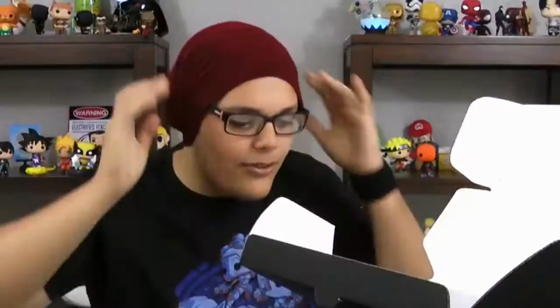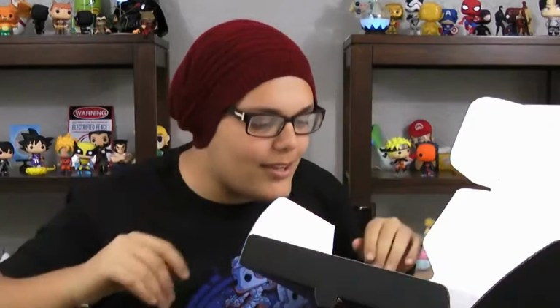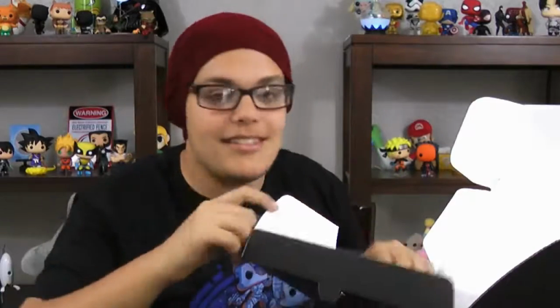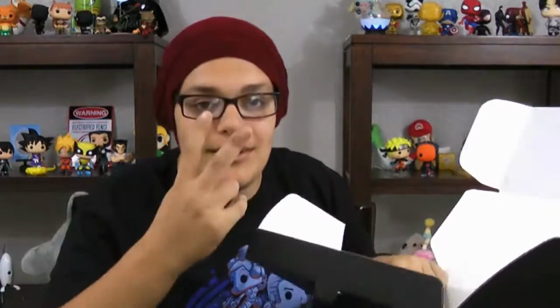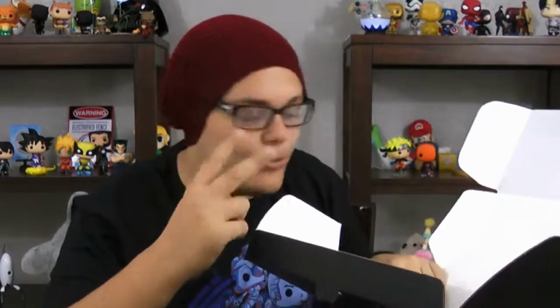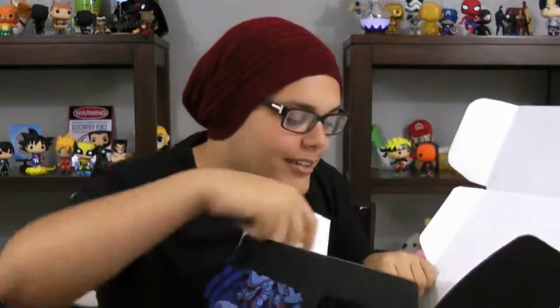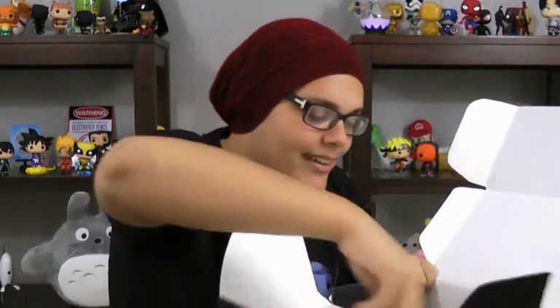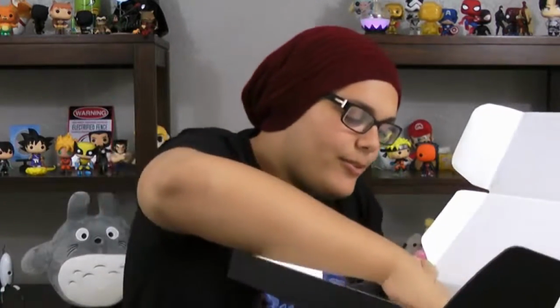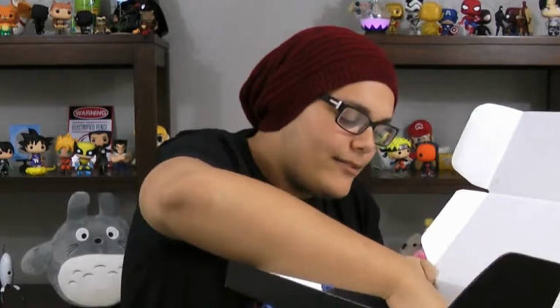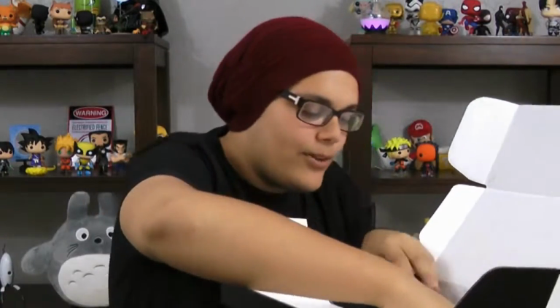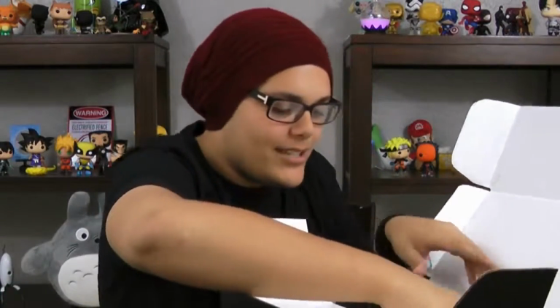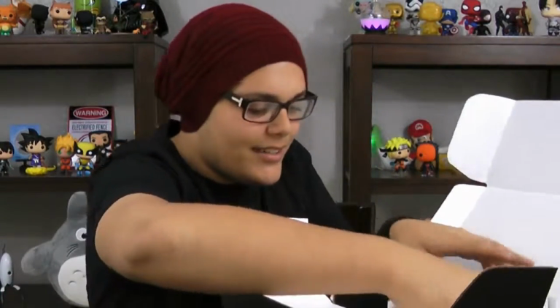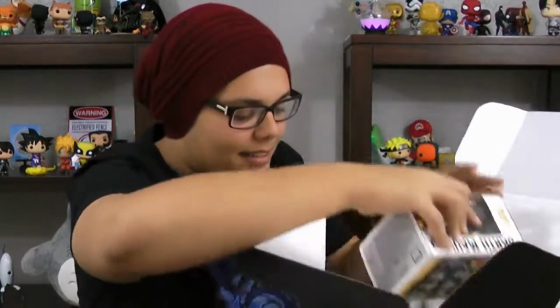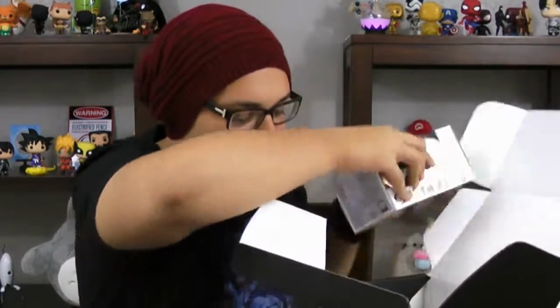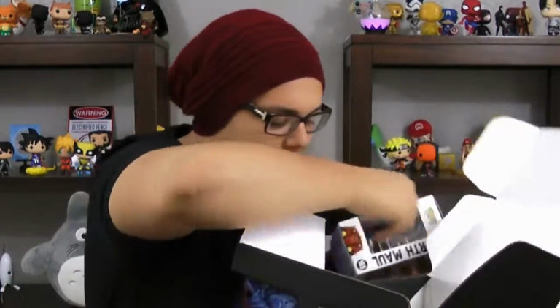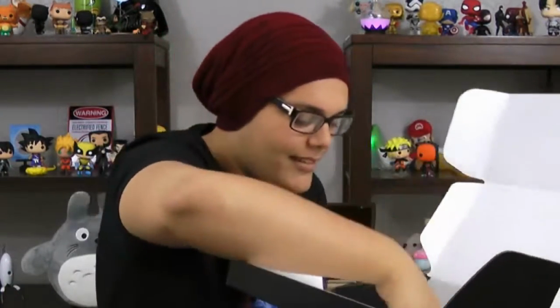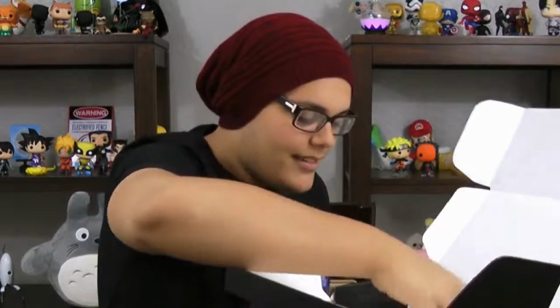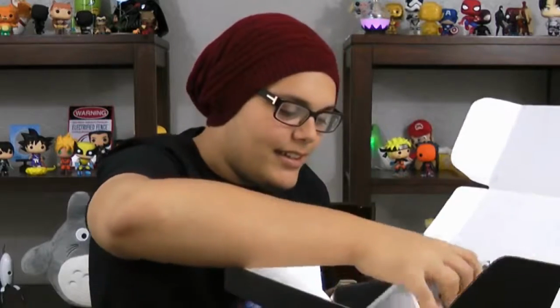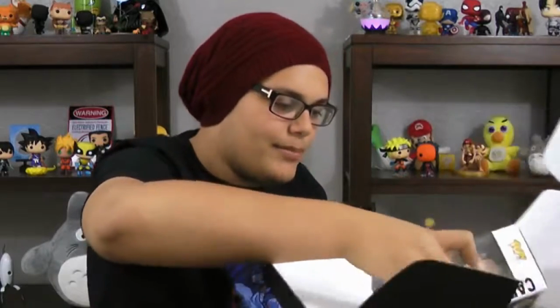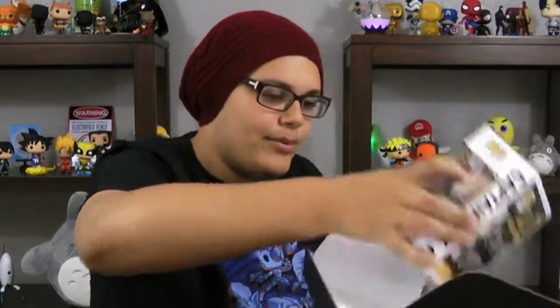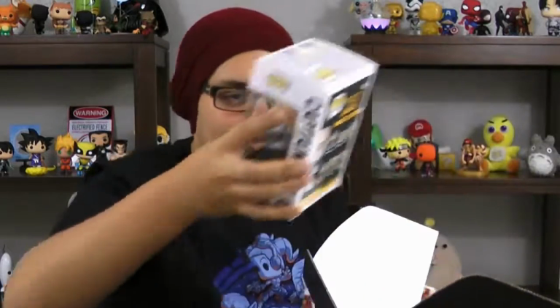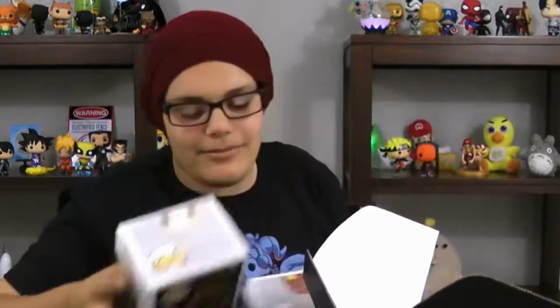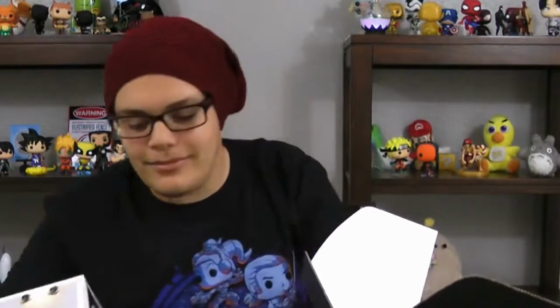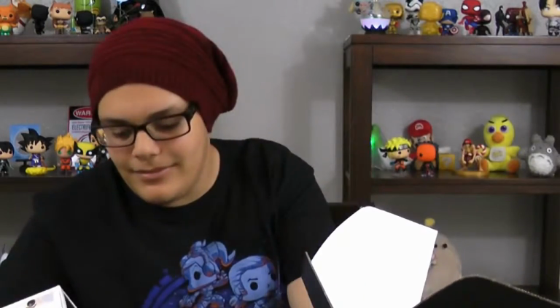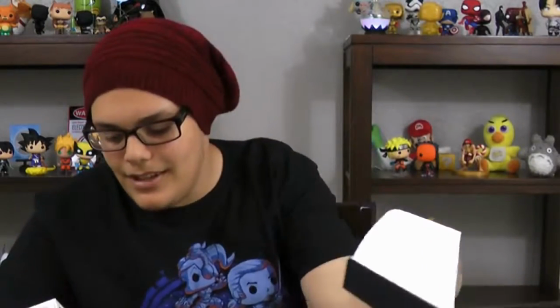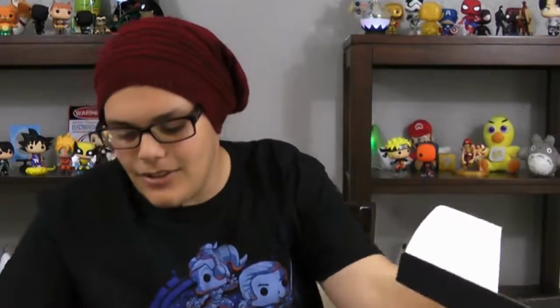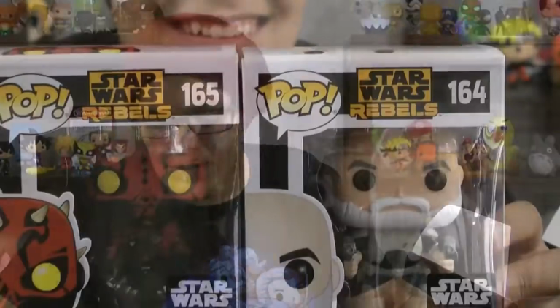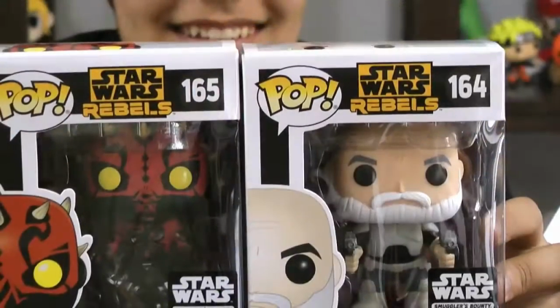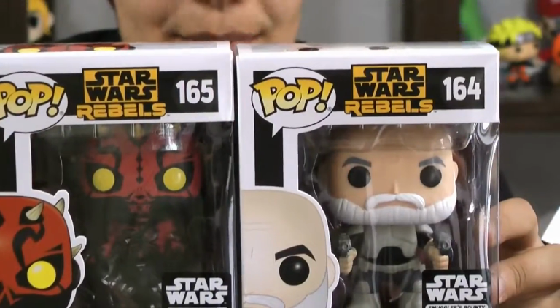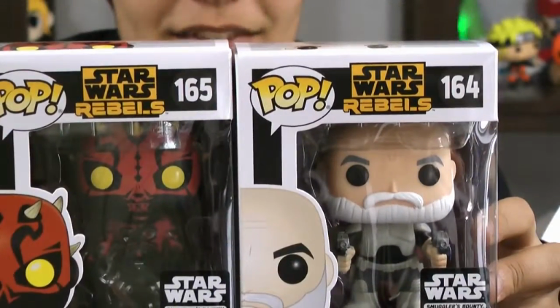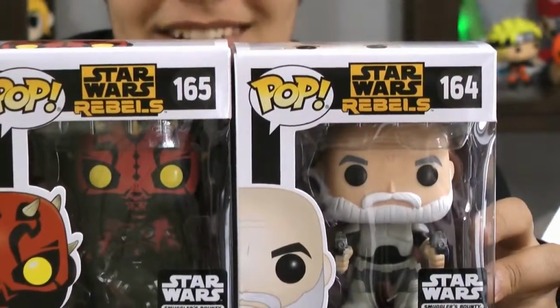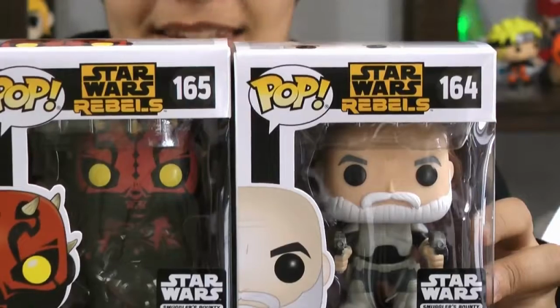Now this is going to be two for one. We have two Funkos here. We have Captain Rex and Darth Maul.